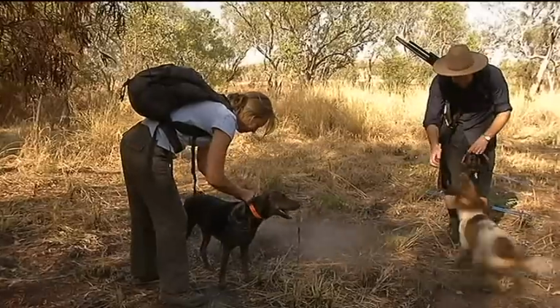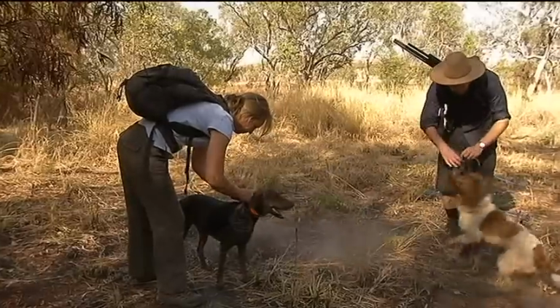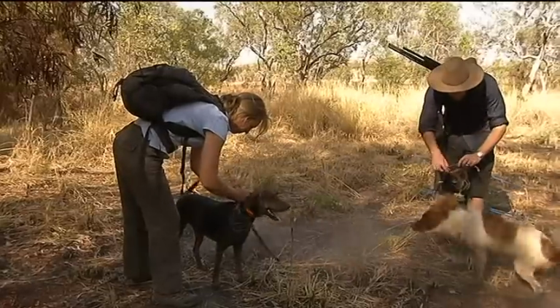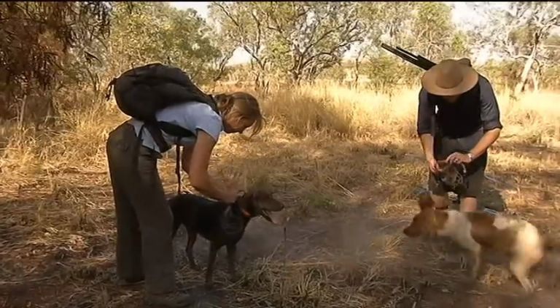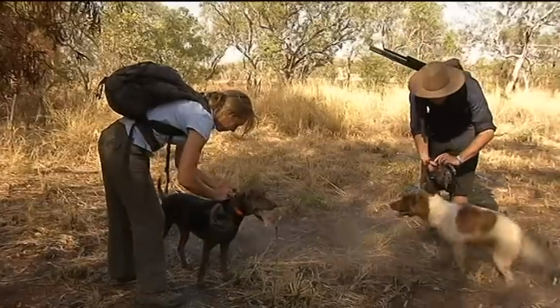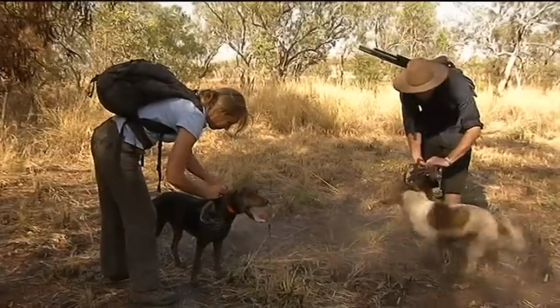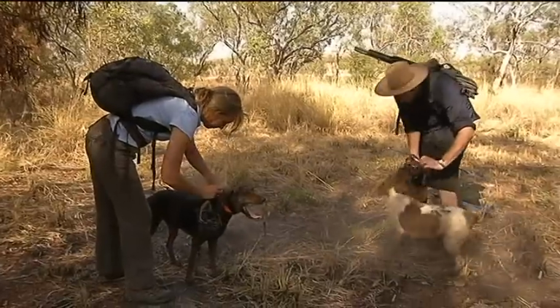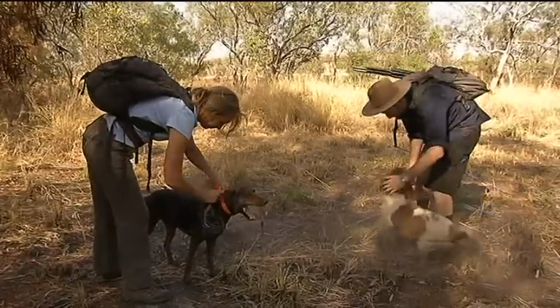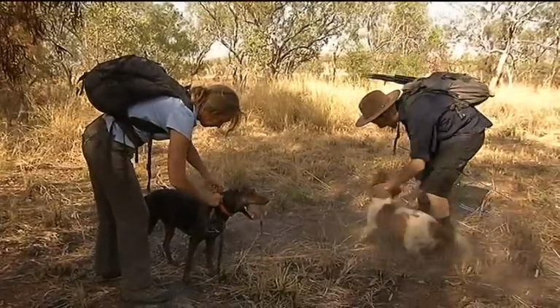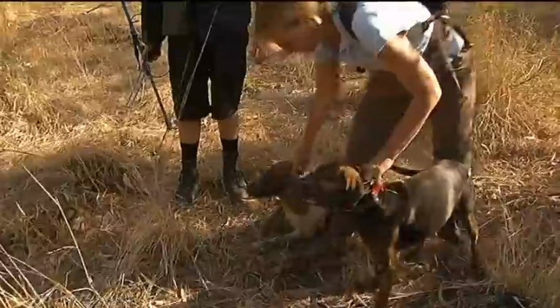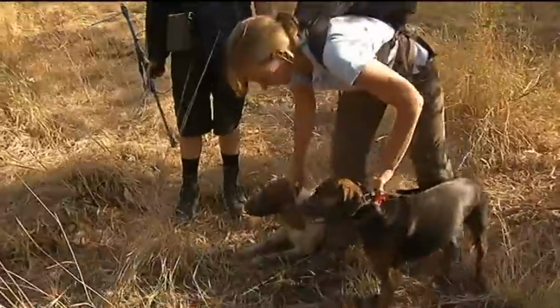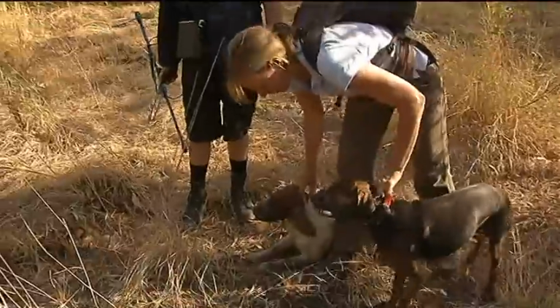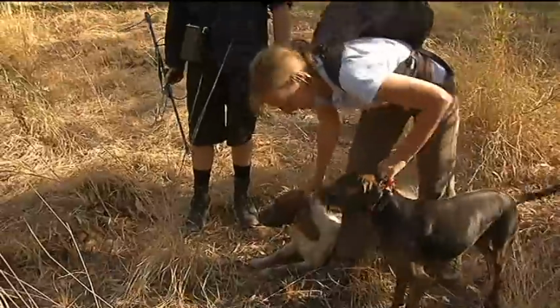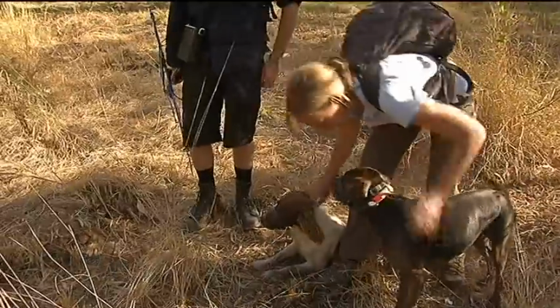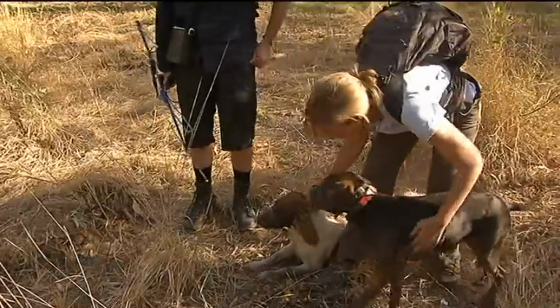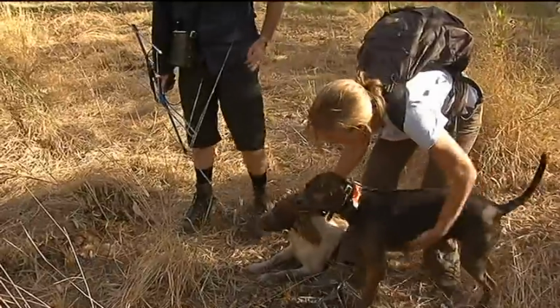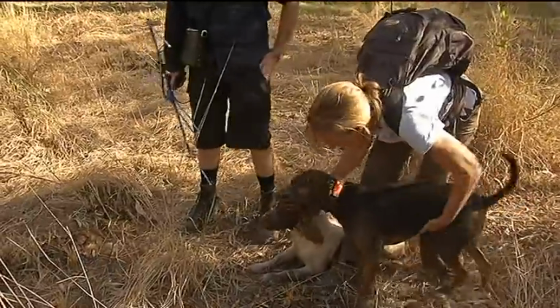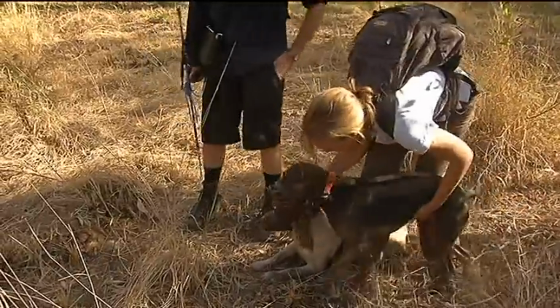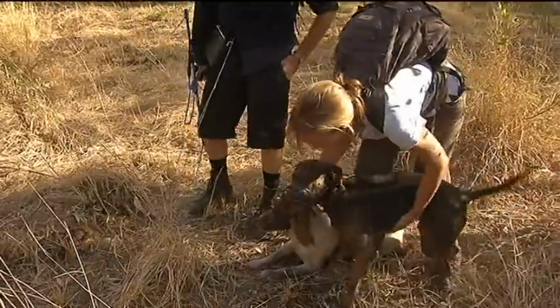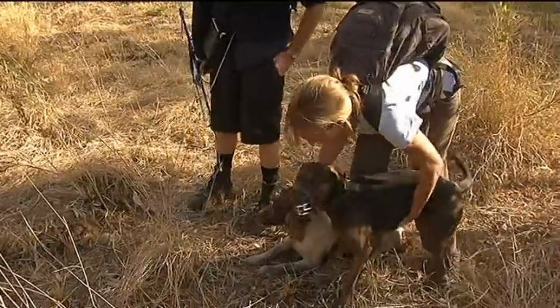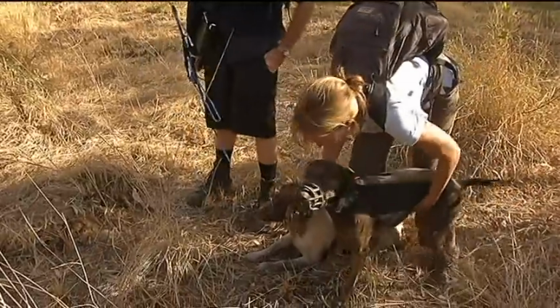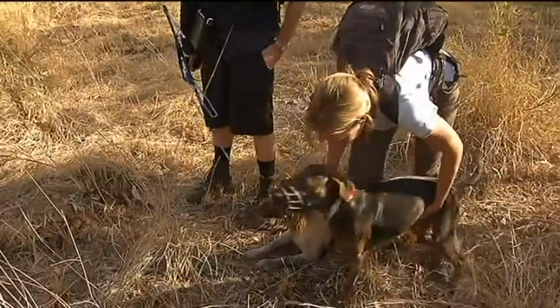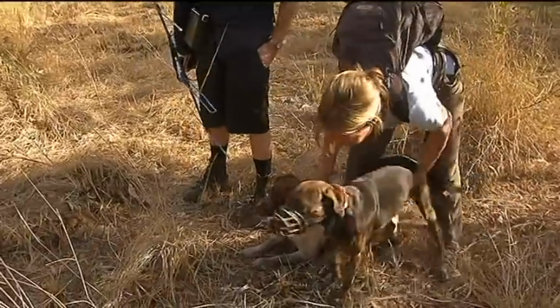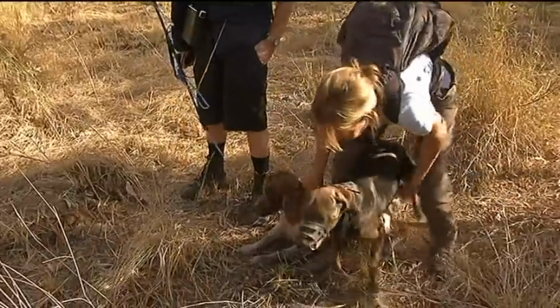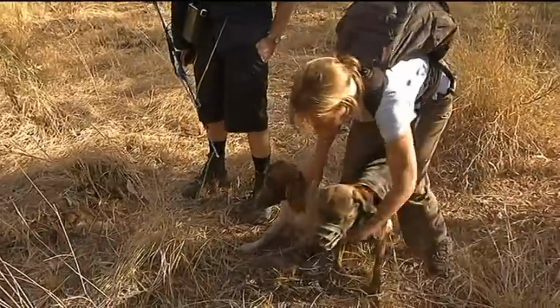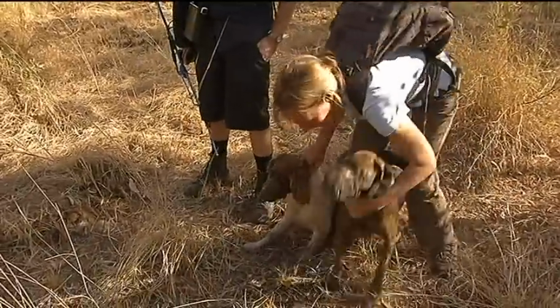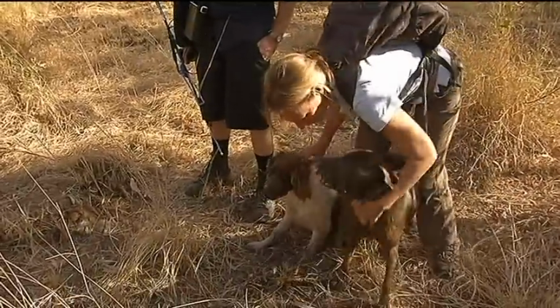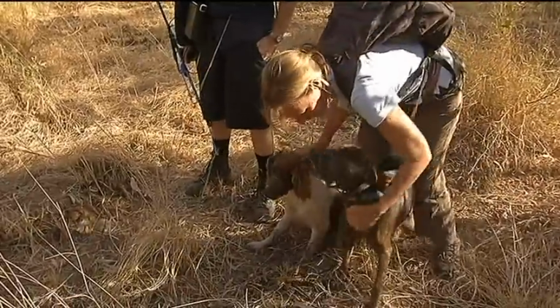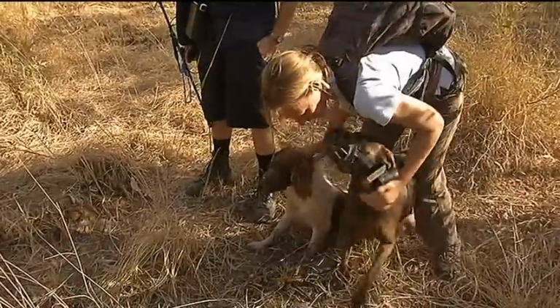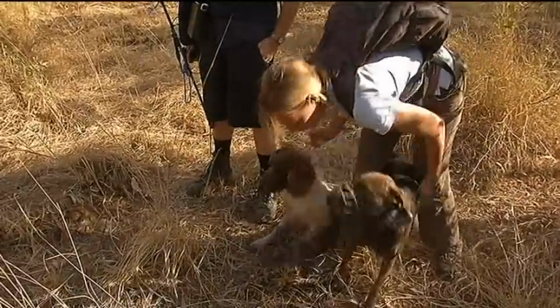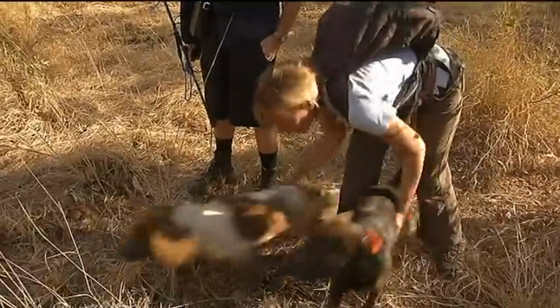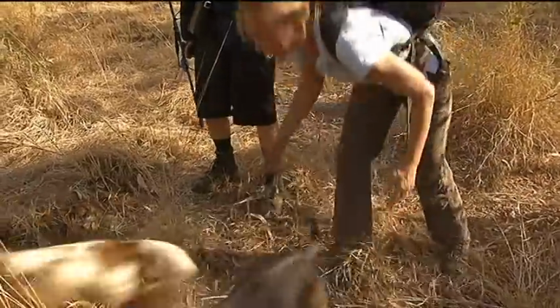Sally and Brangle are getting ready to hunt. OK, girls, are you ready? We're going to get that cat. You're going to get it? Go on, get the cat.